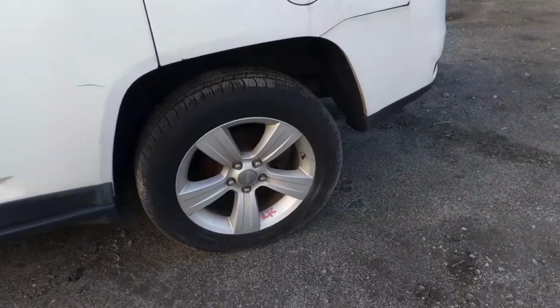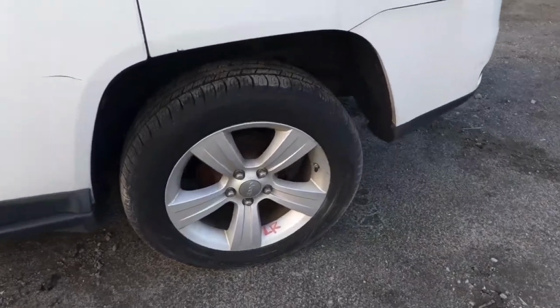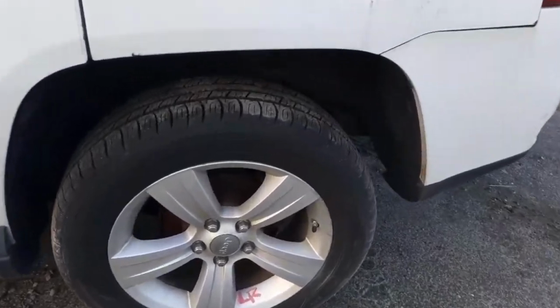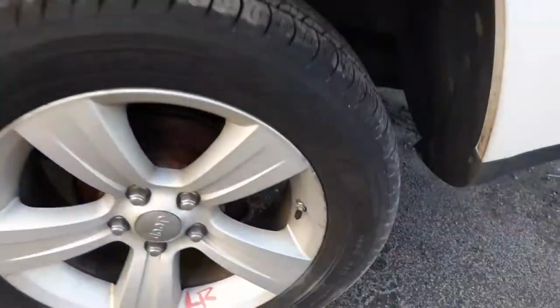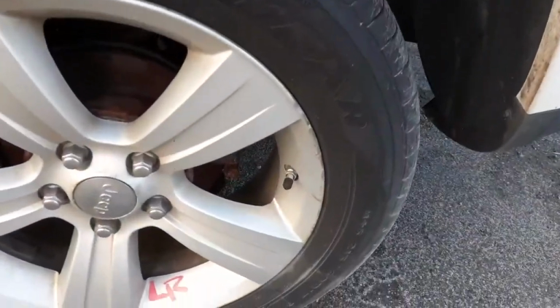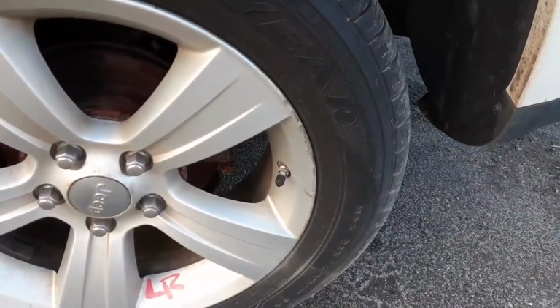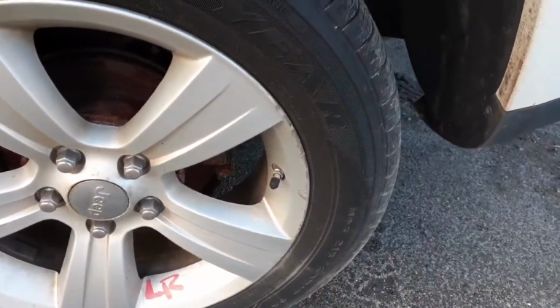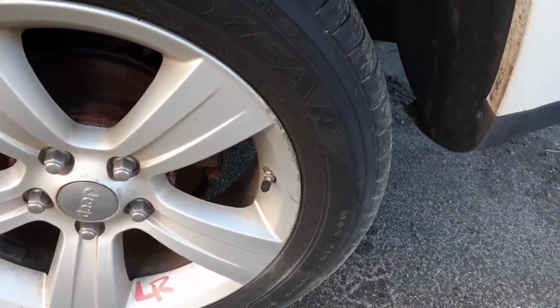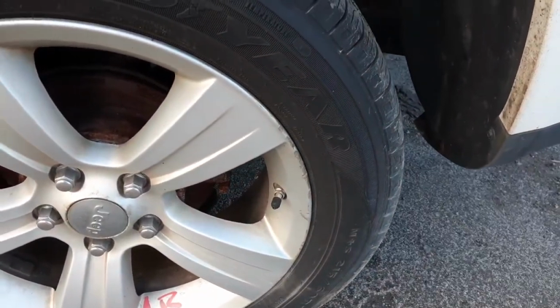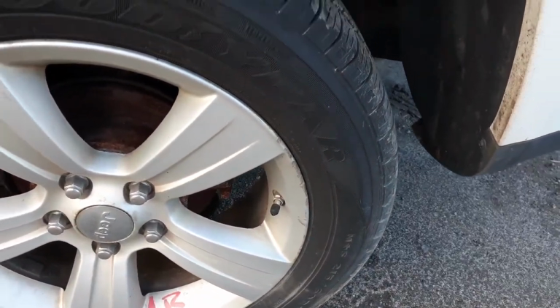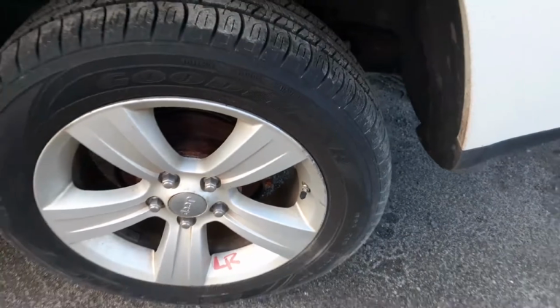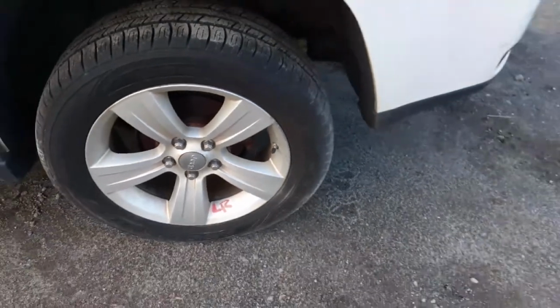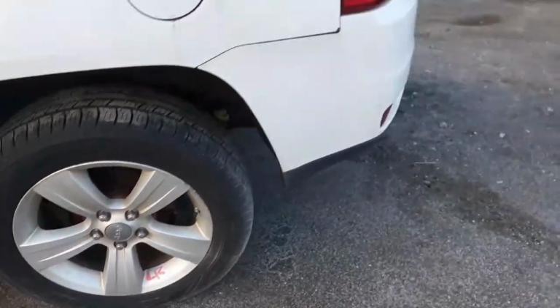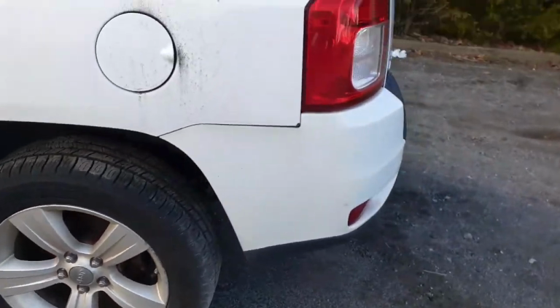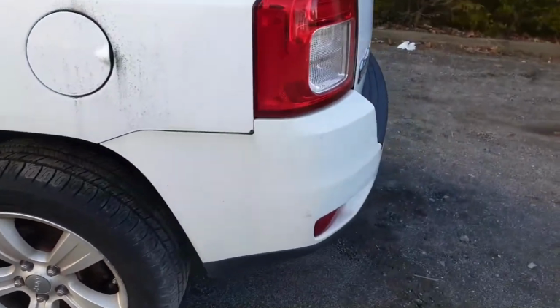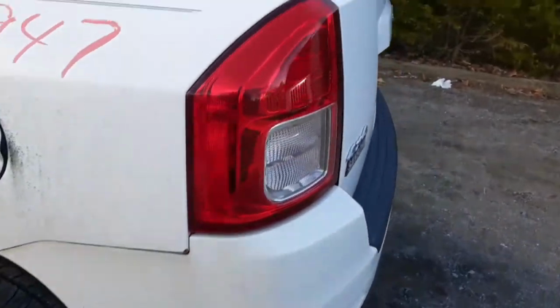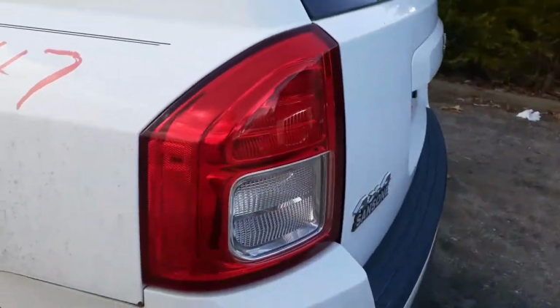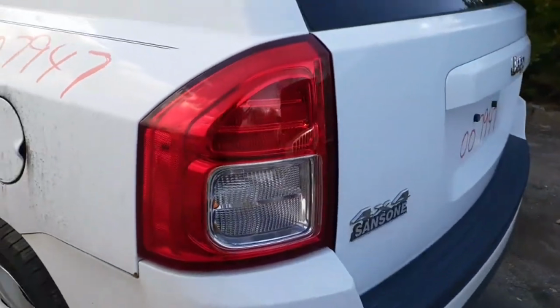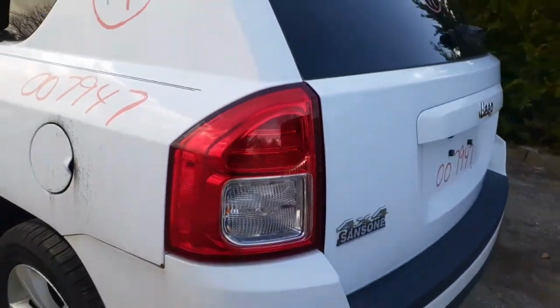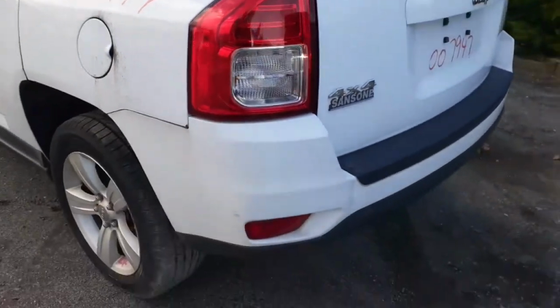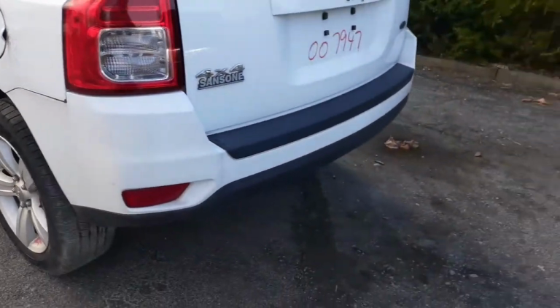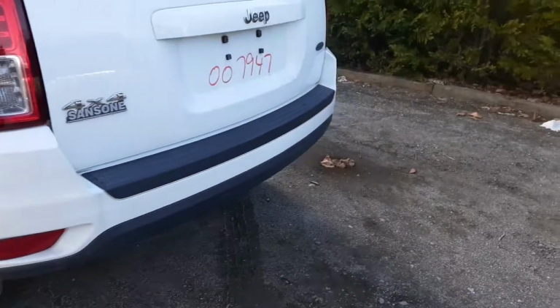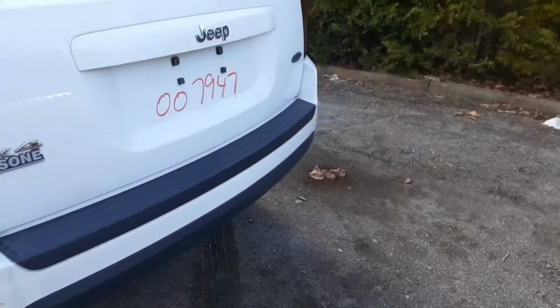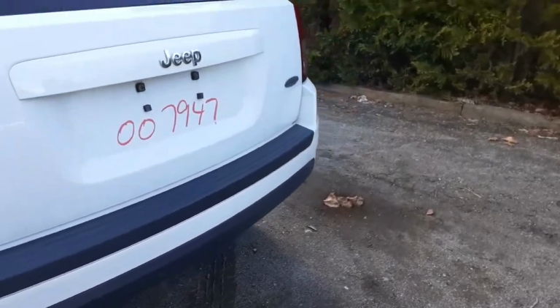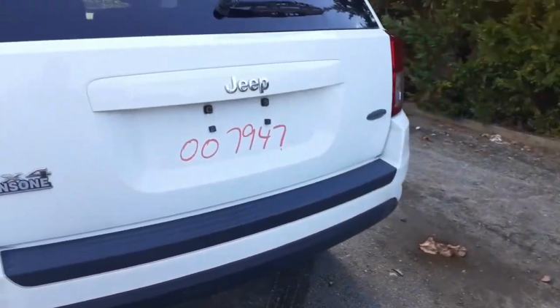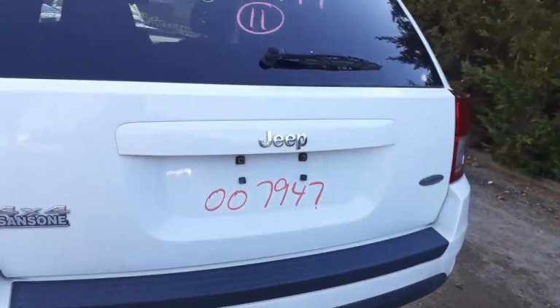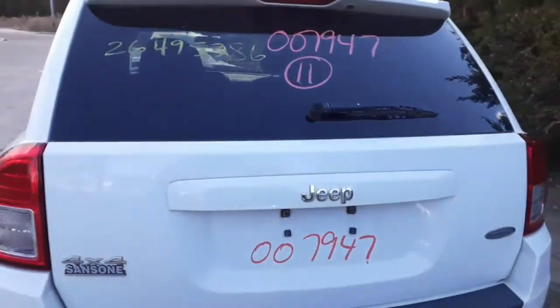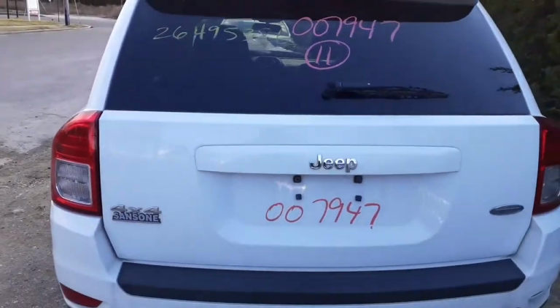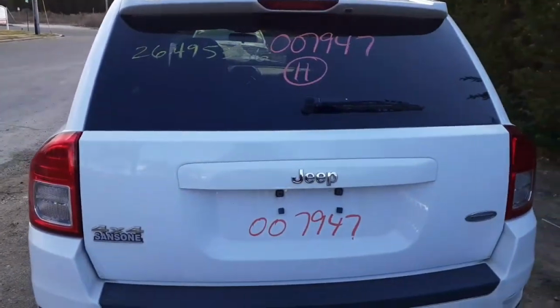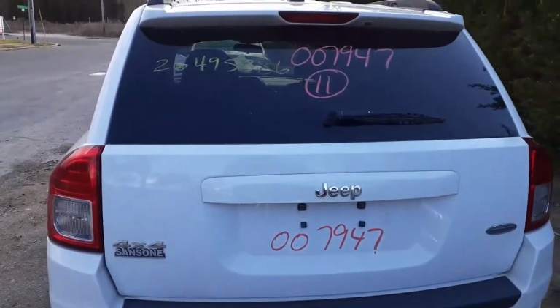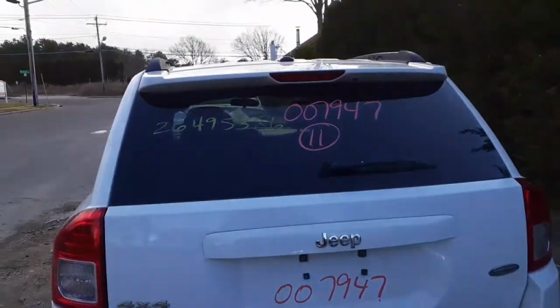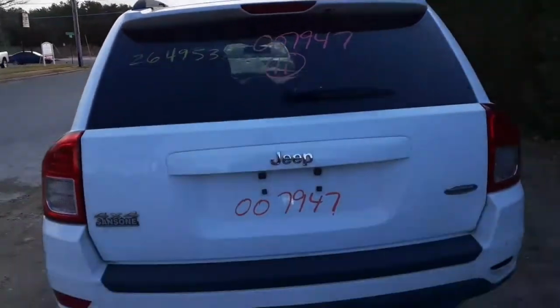Left rear's got a little stuff, nothing bad, very minor. We've got a good left taillight. Rear bumper cover is no good. I've got a good hatch, heat wiper, privacy tint, center brake light.